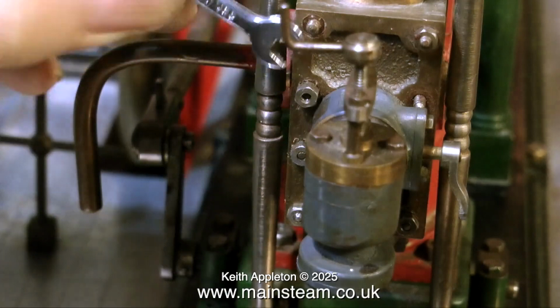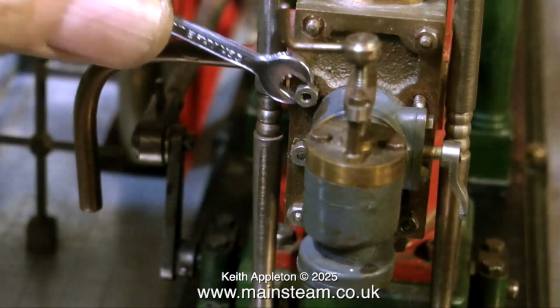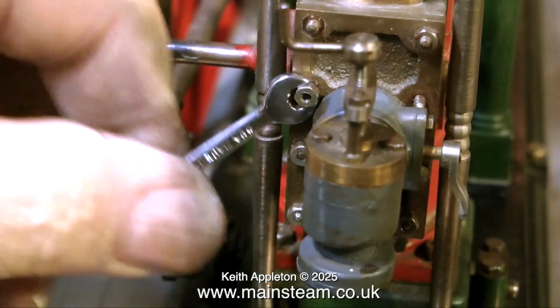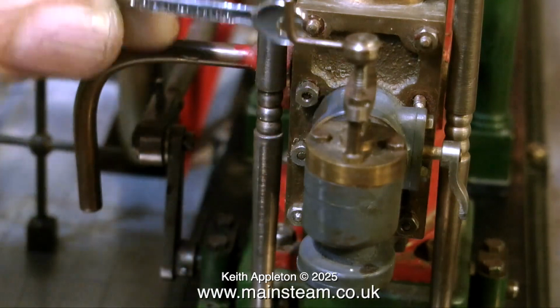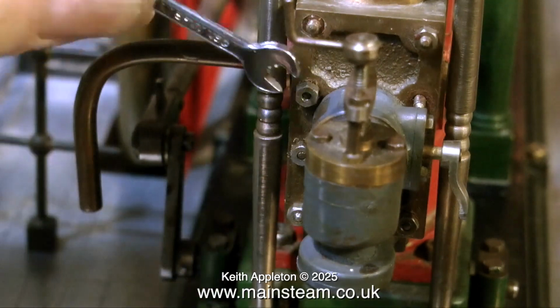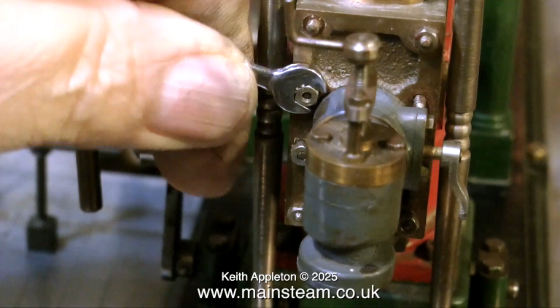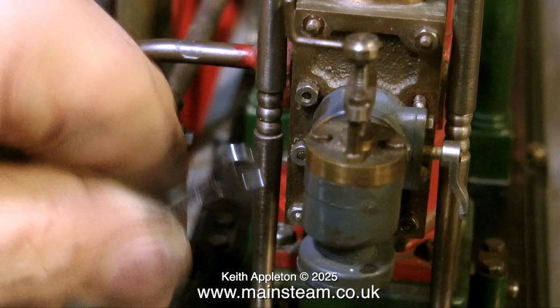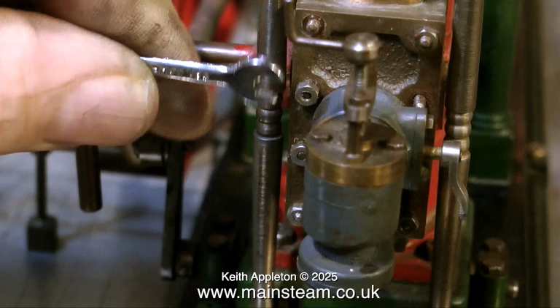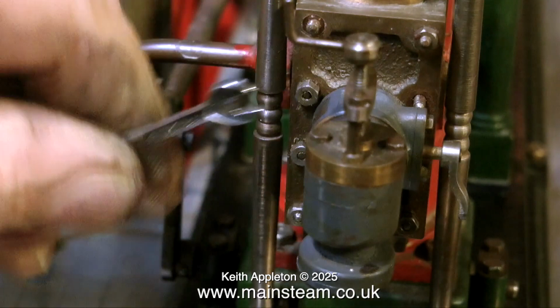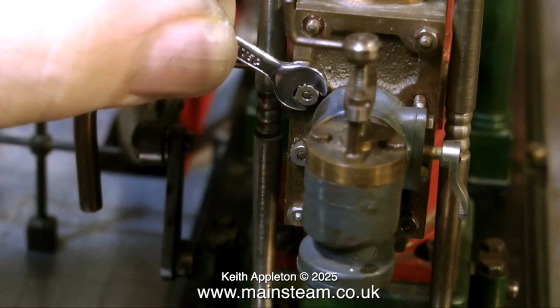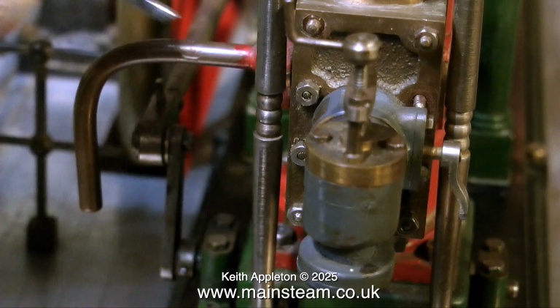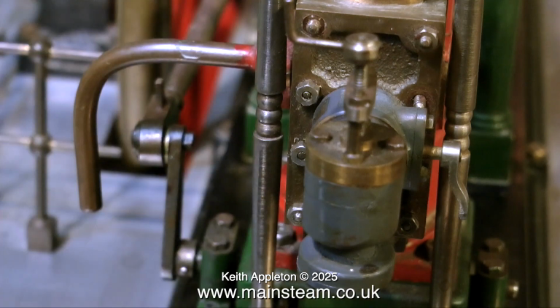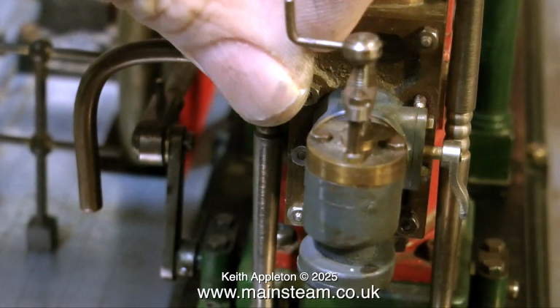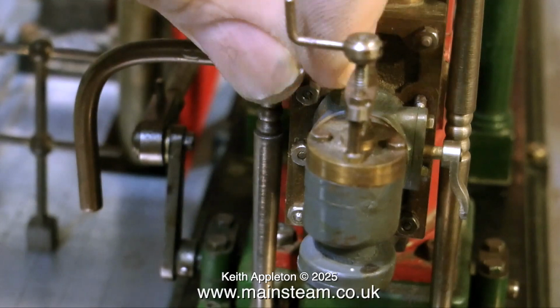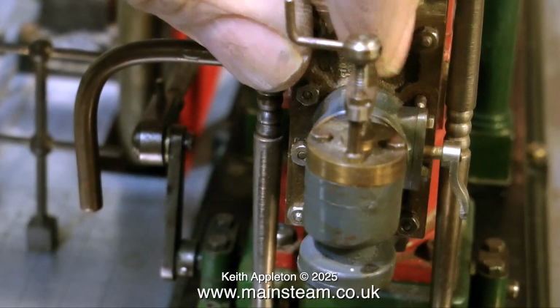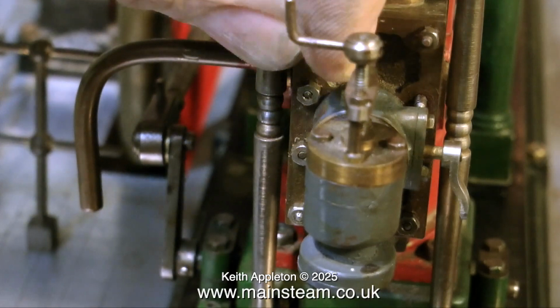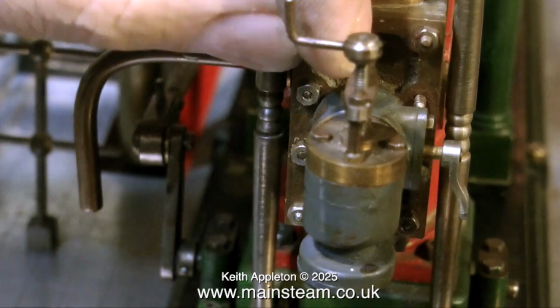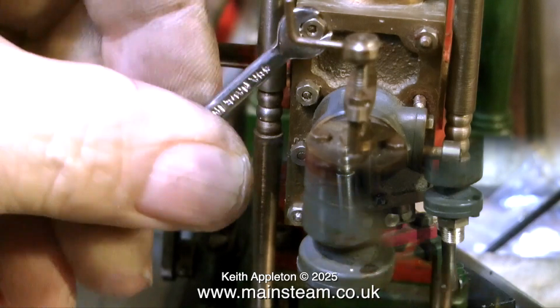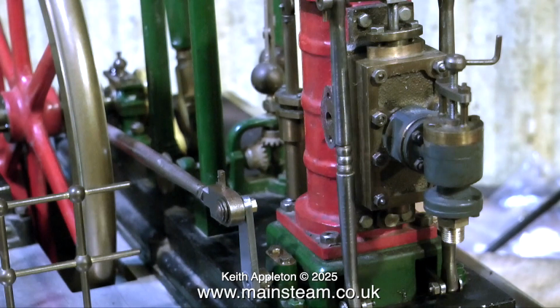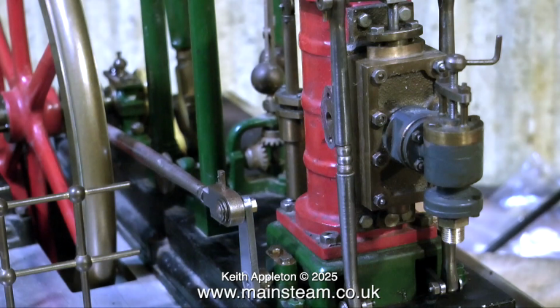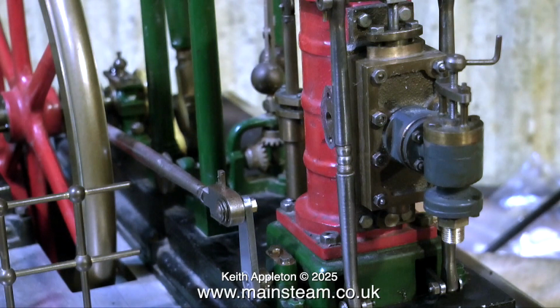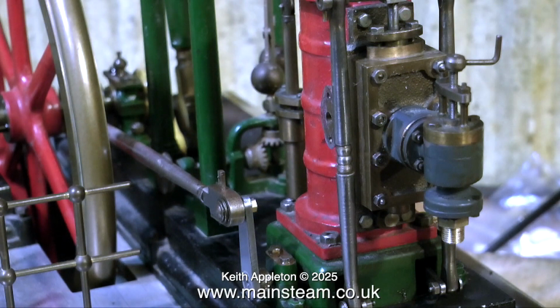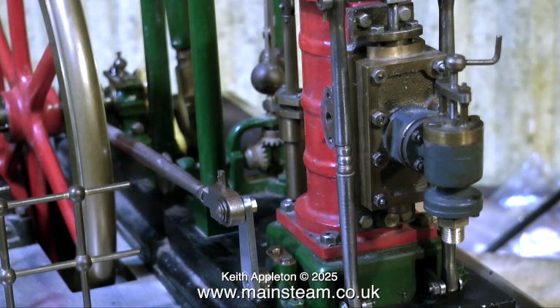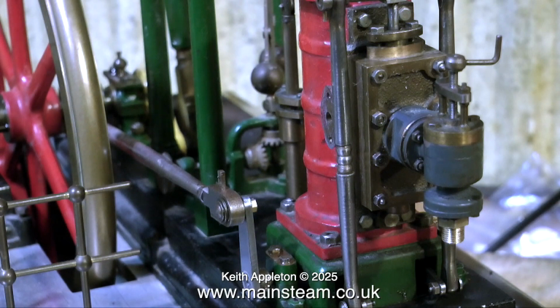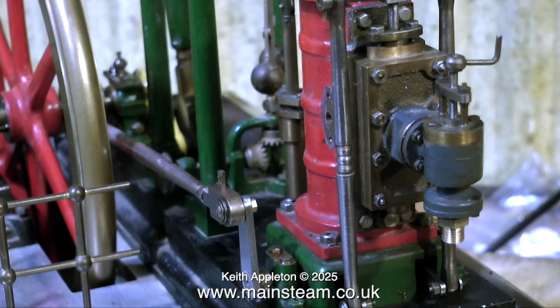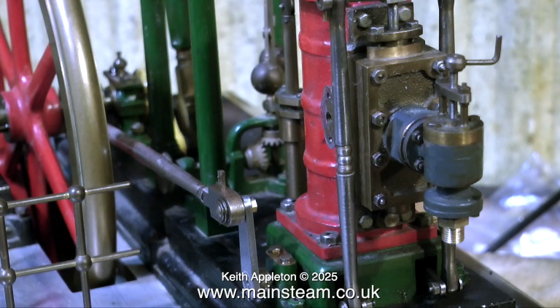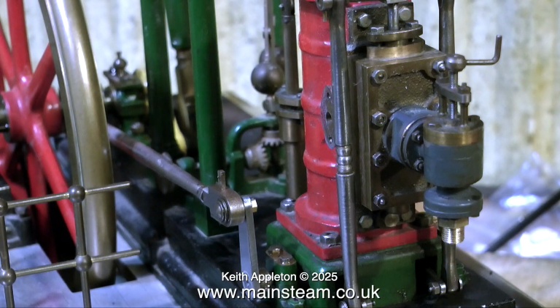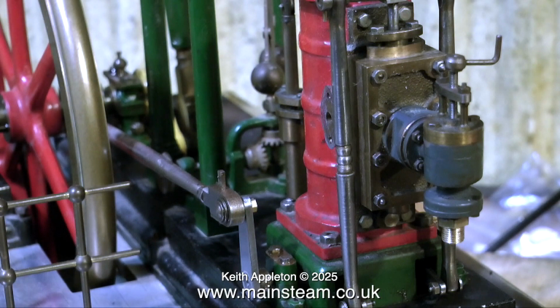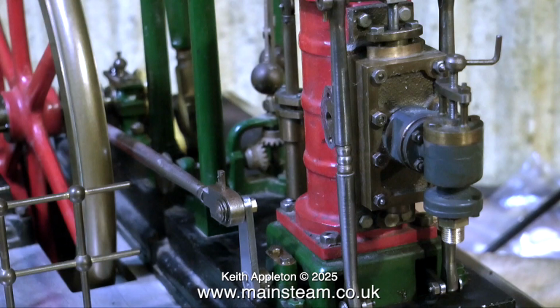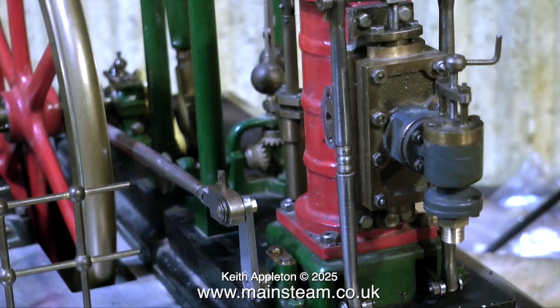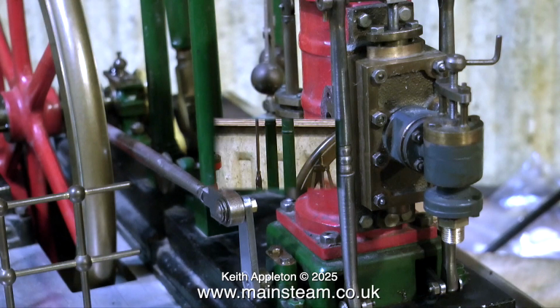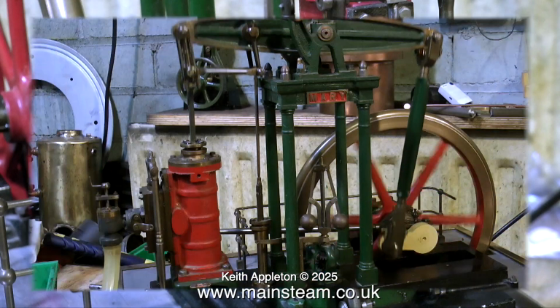Once this slight modification was complete, it was a simple job to re-bolt the steam chest cover in place using all these very tiny 8BA bolts. And here, if you look underneath the steam inlet governor valve, you will see a commercial quarter by 40 union.